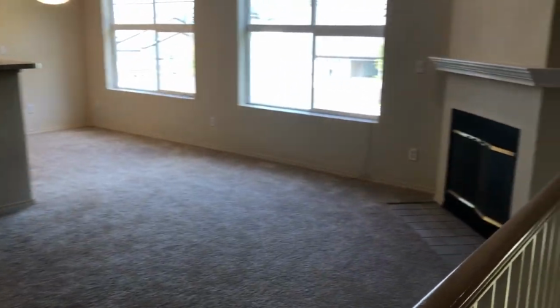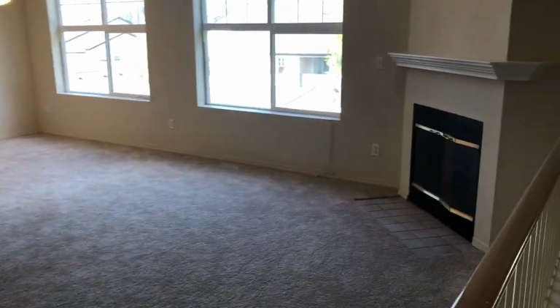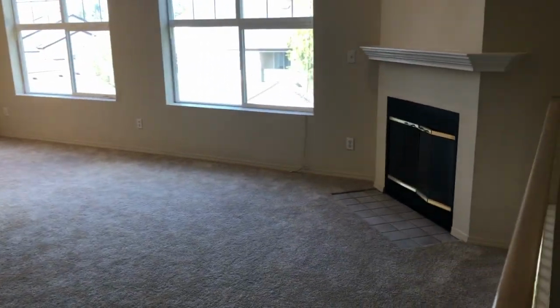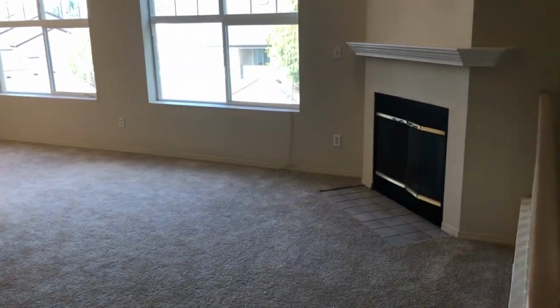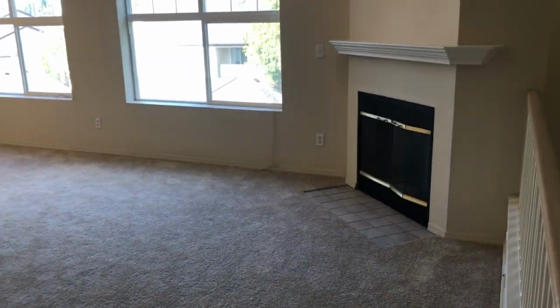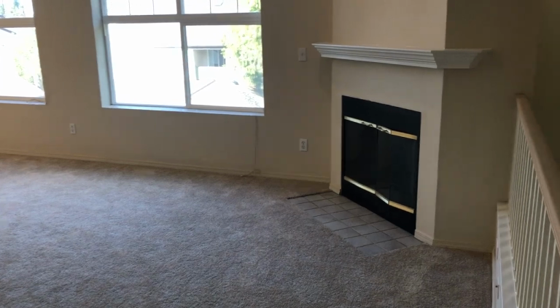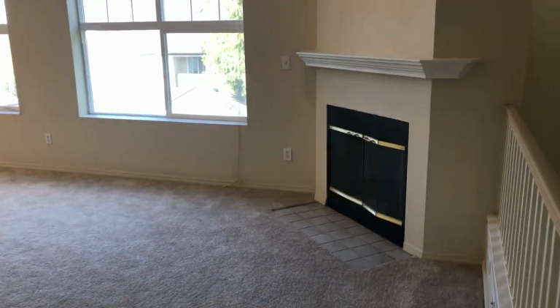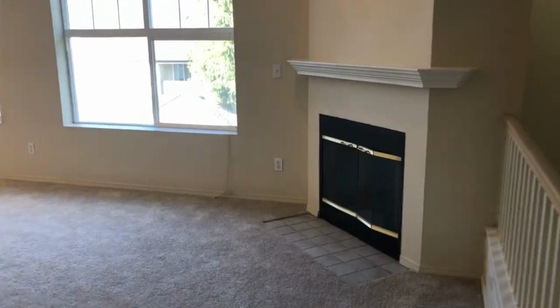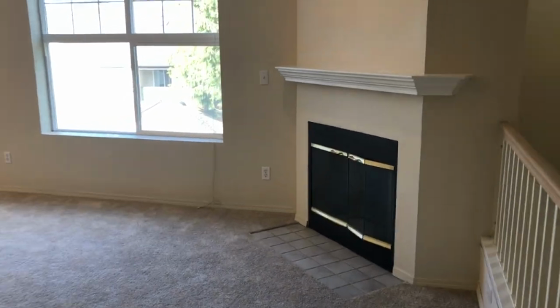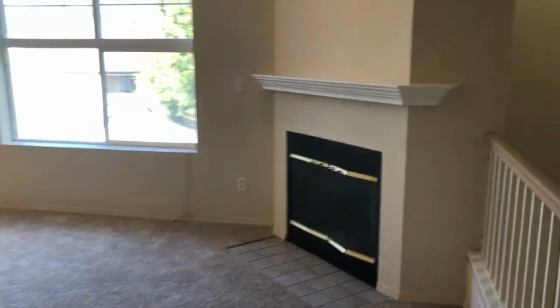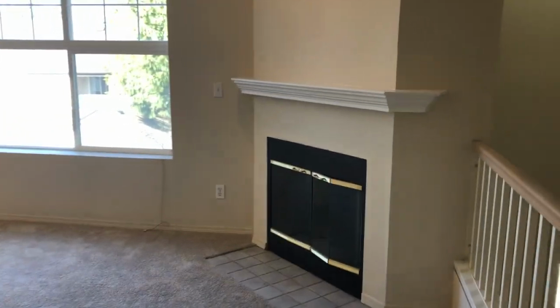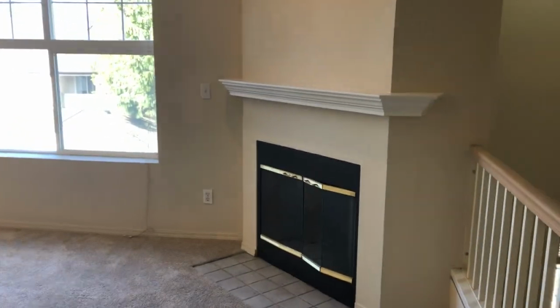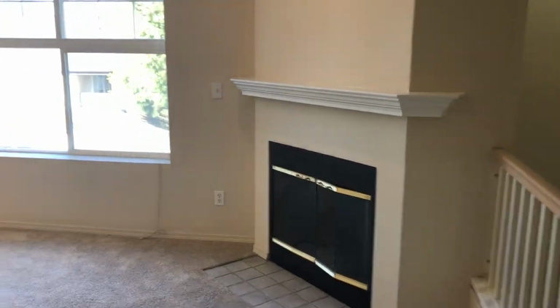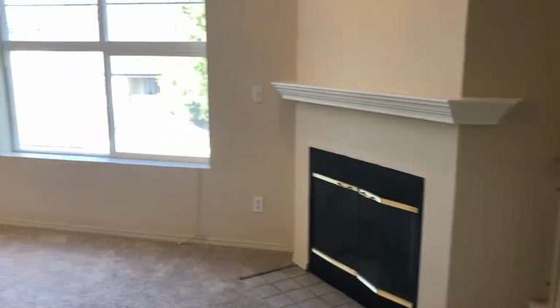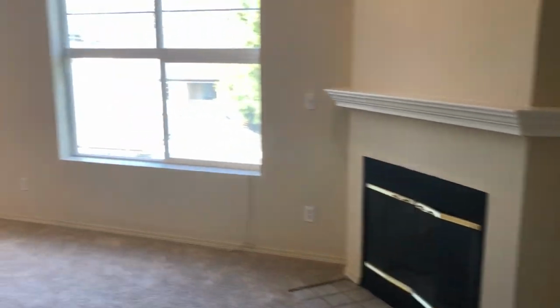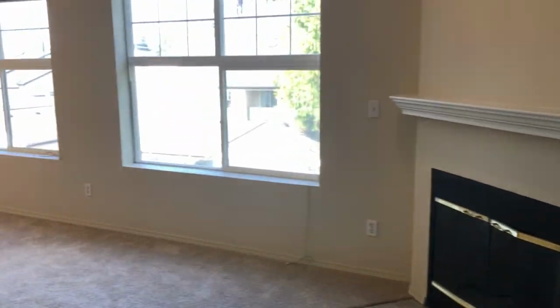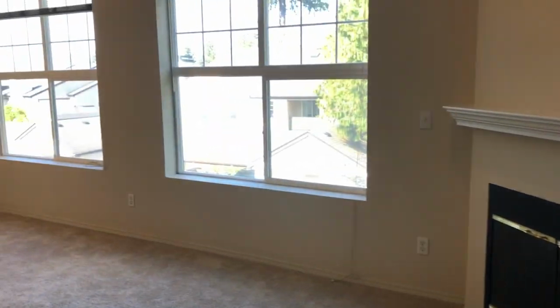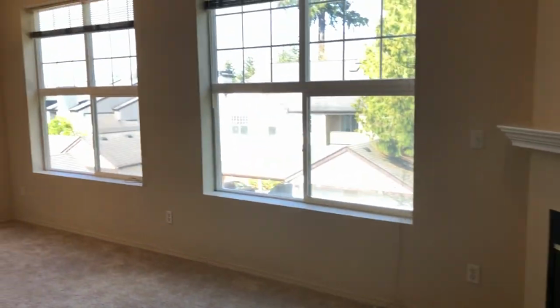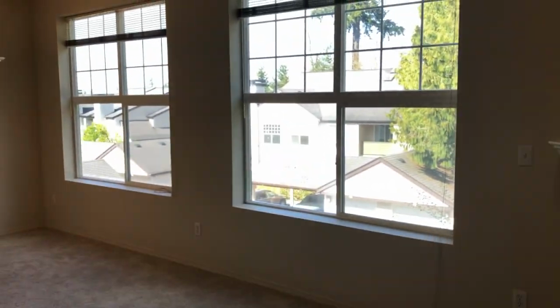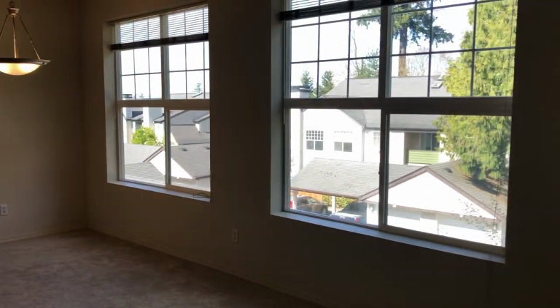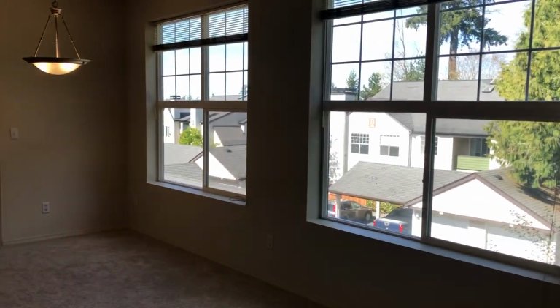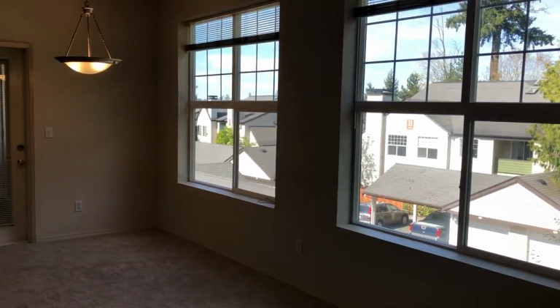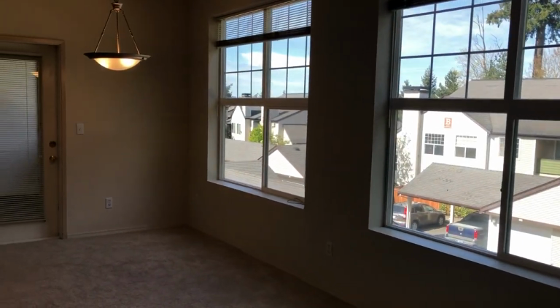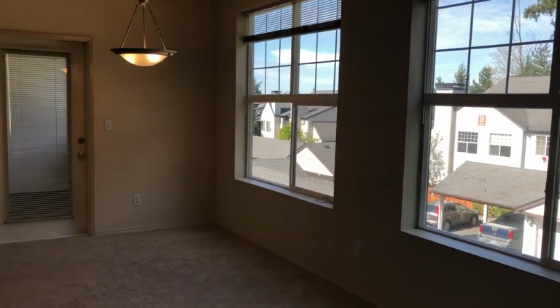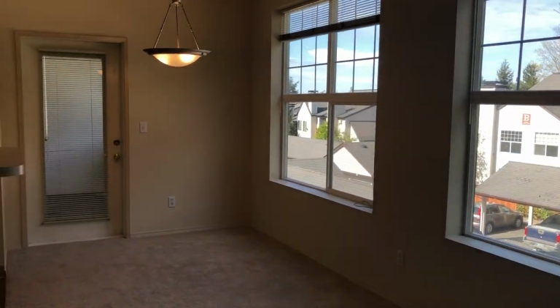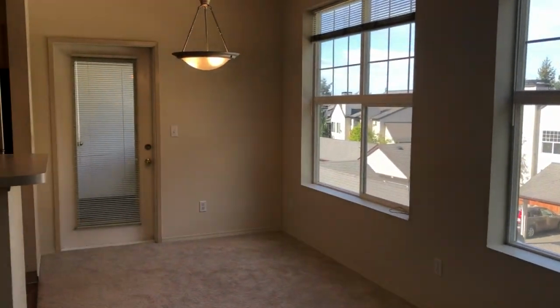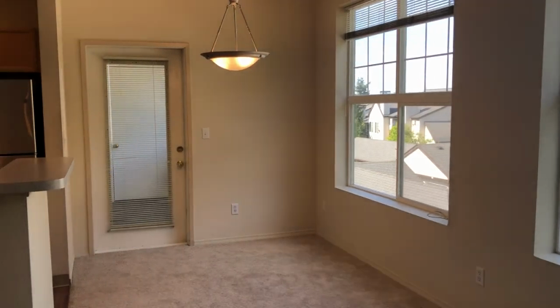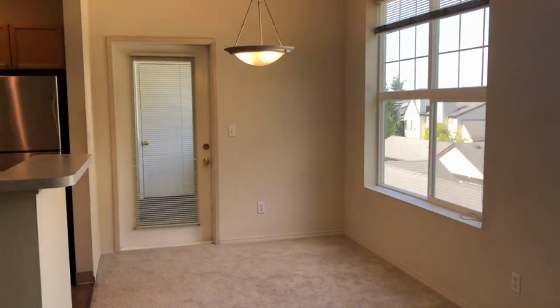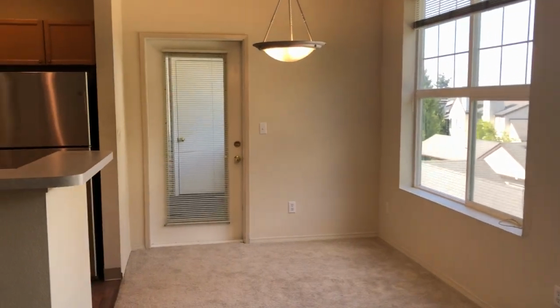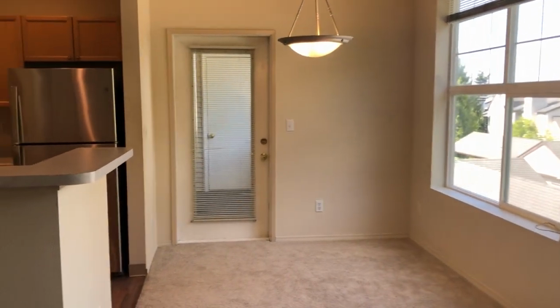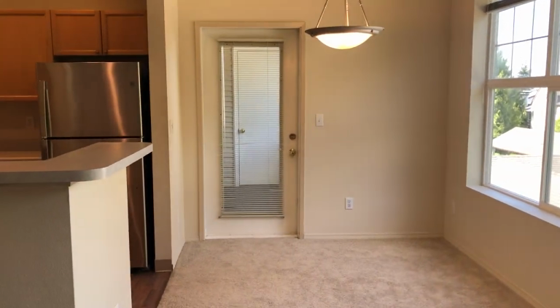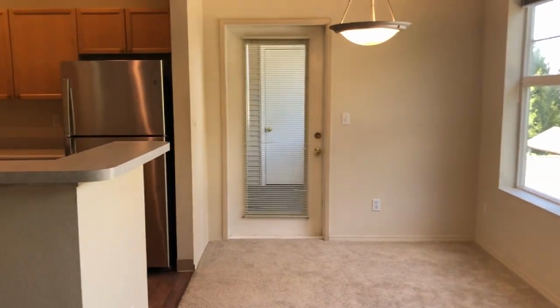We do have a wood-burning fireplace set in the corner there. Huge windows which are going to let in all the beautiful sunshine.